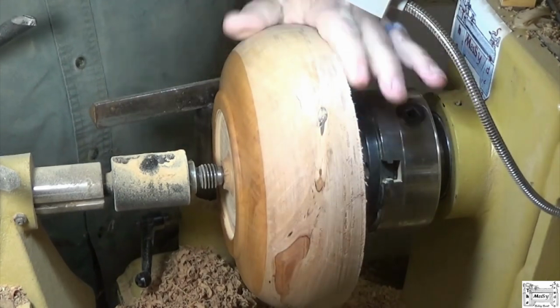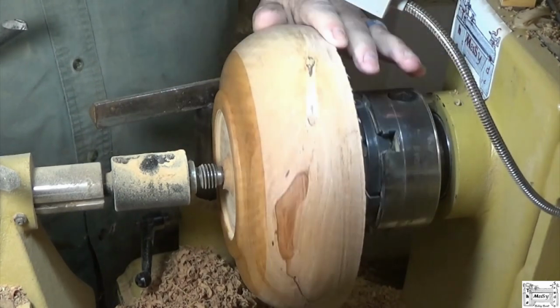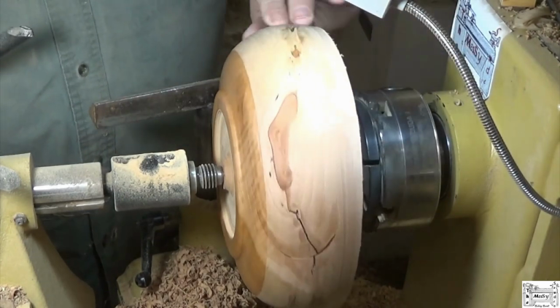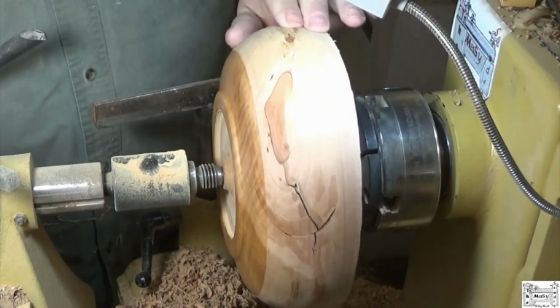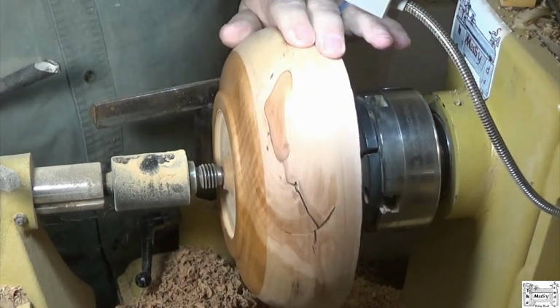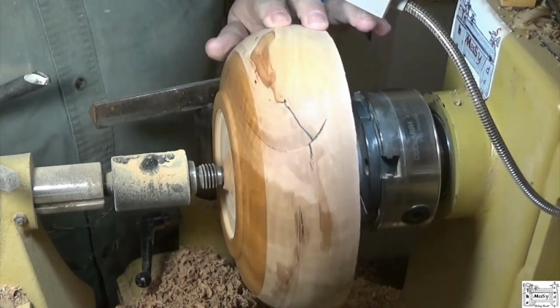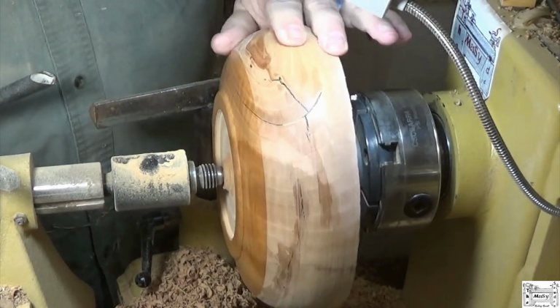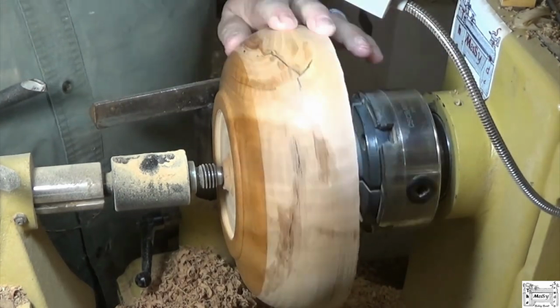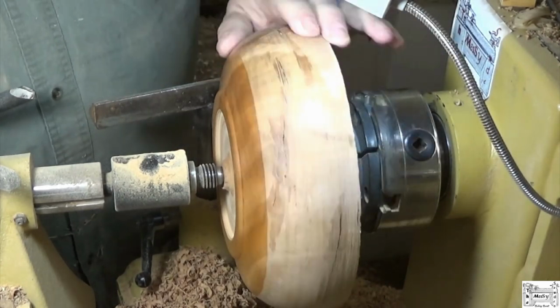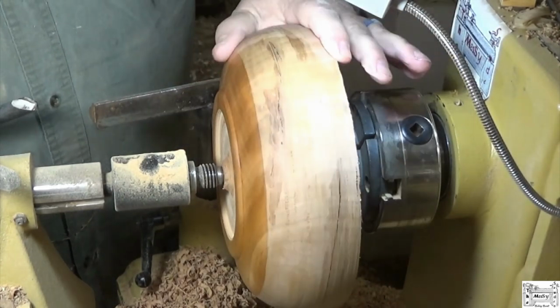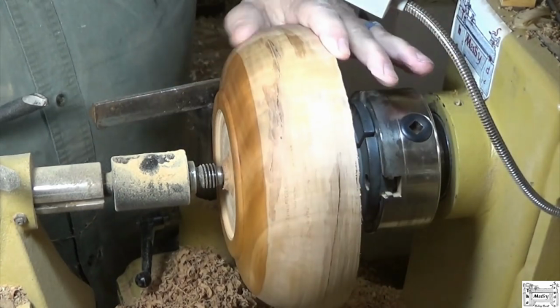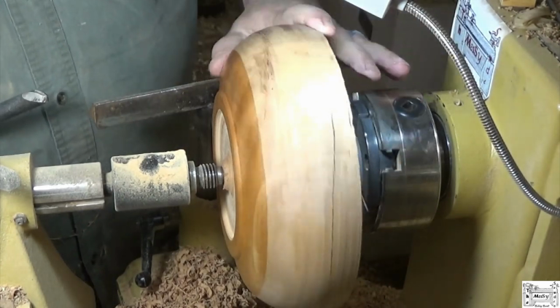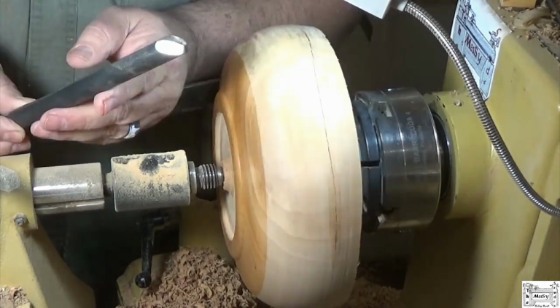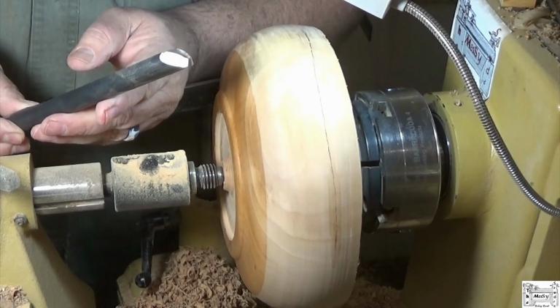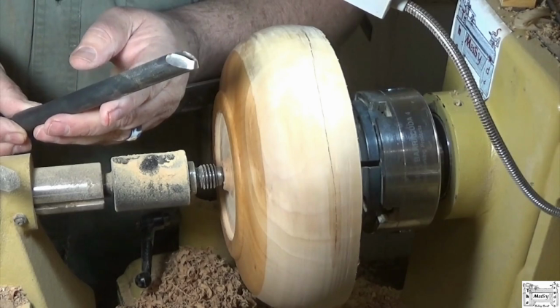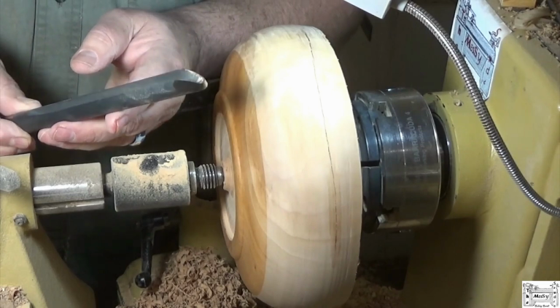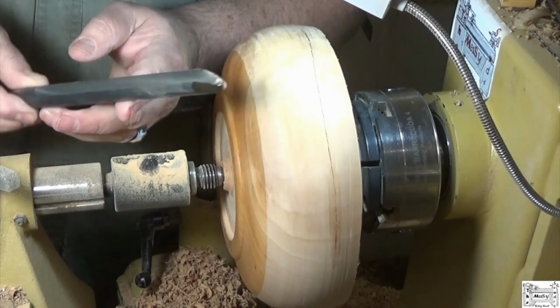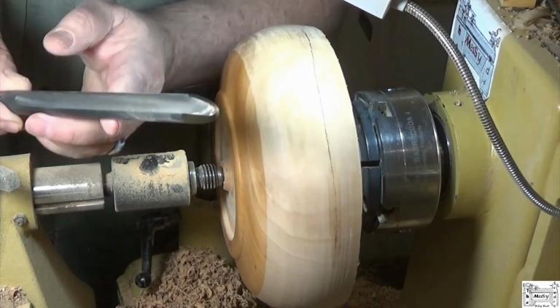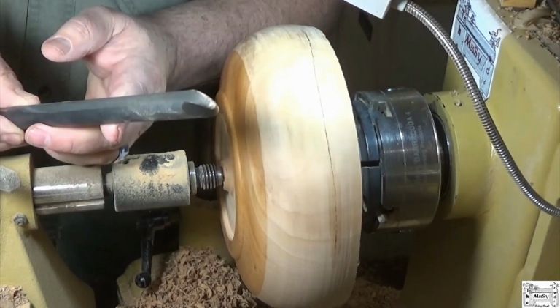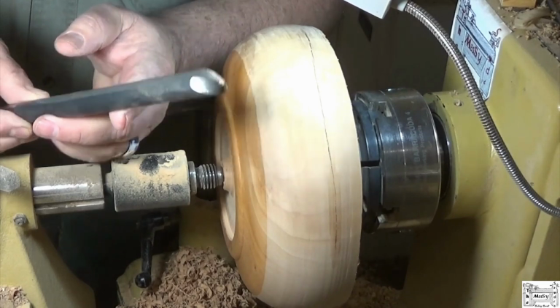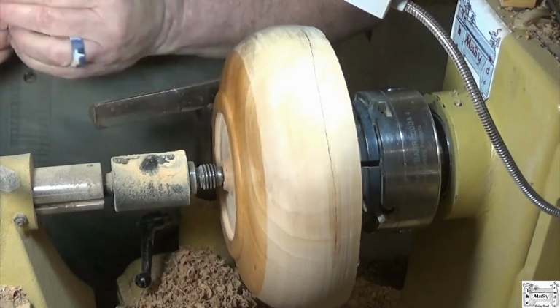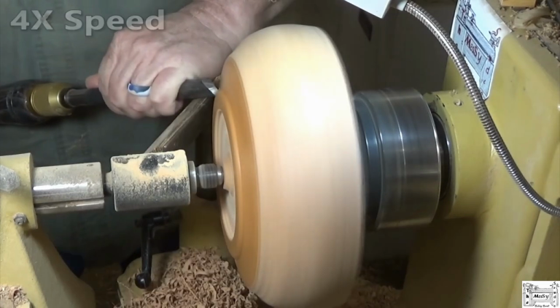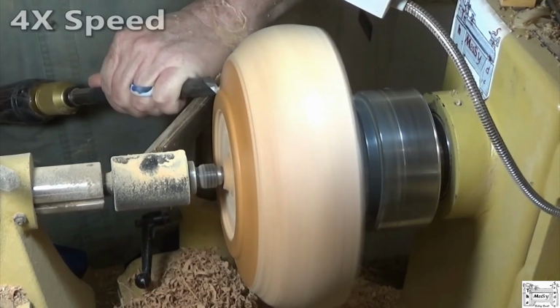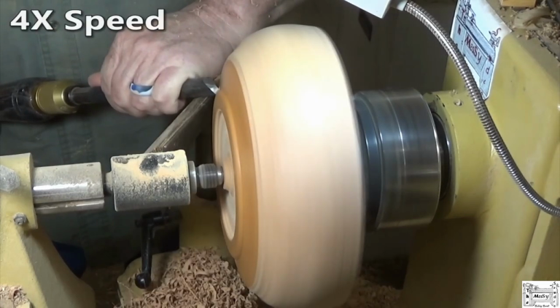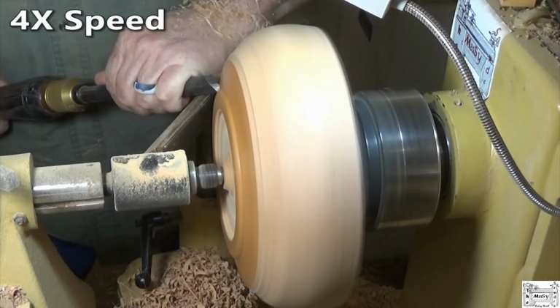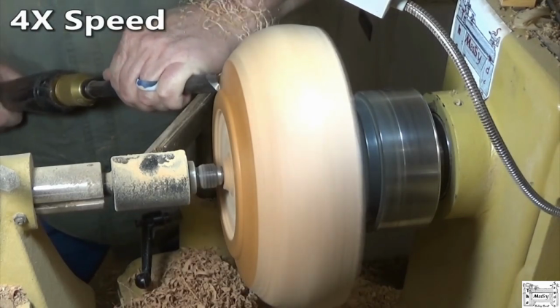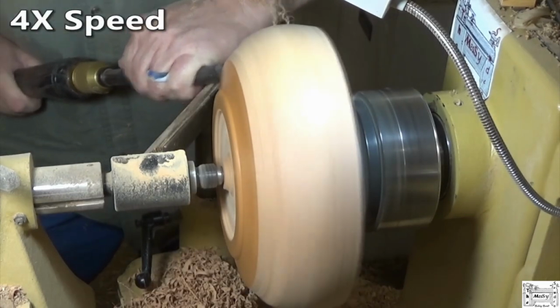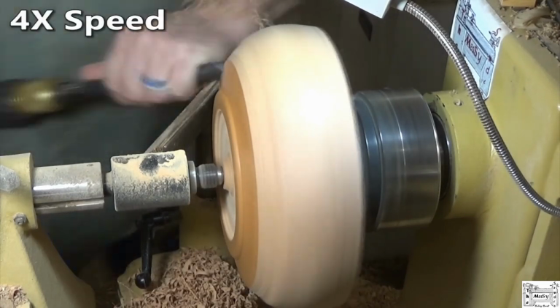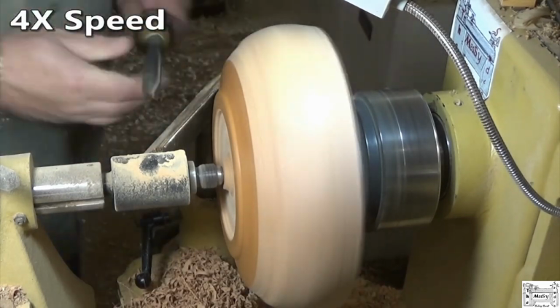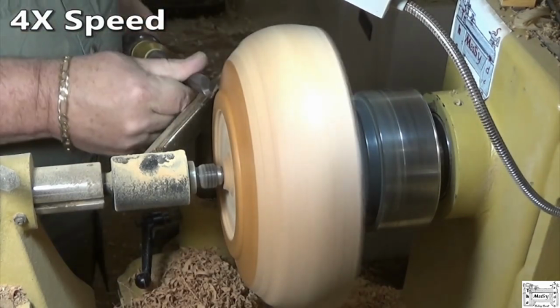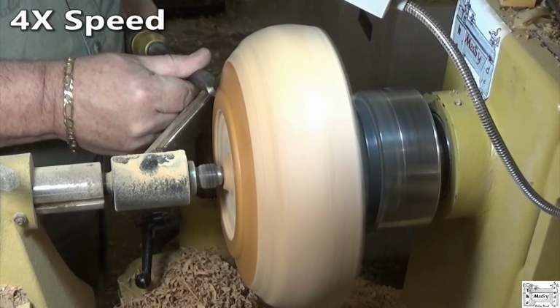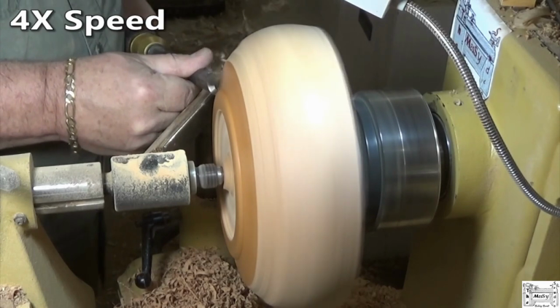I'm being a little aggressive and my gouge is getting dull. Nice sharp edge on the 300-grit wheel — it's beautiful.